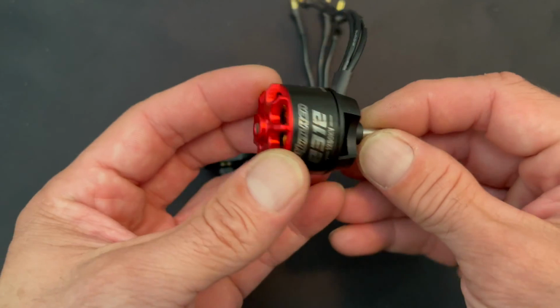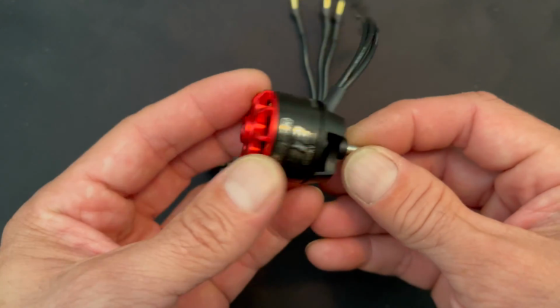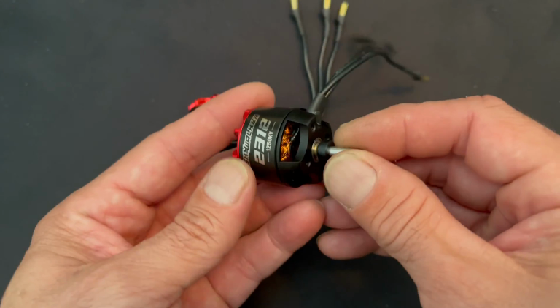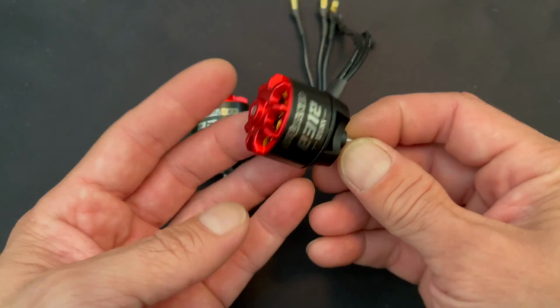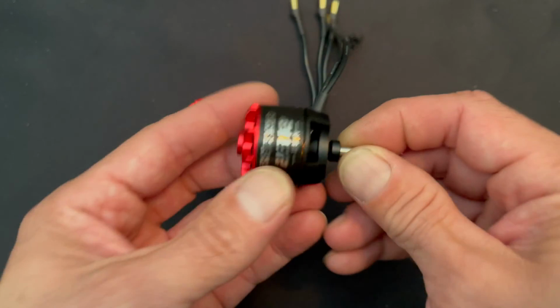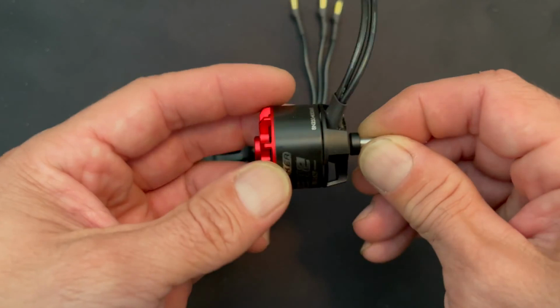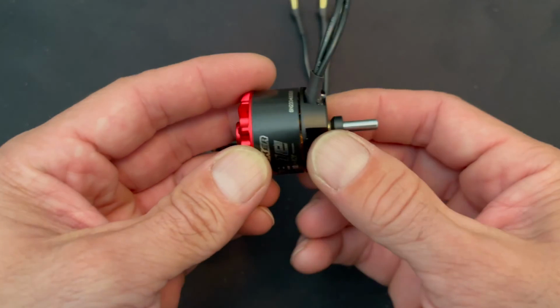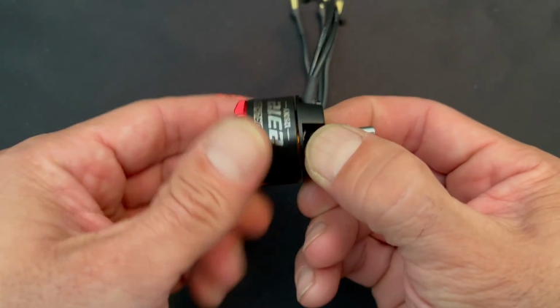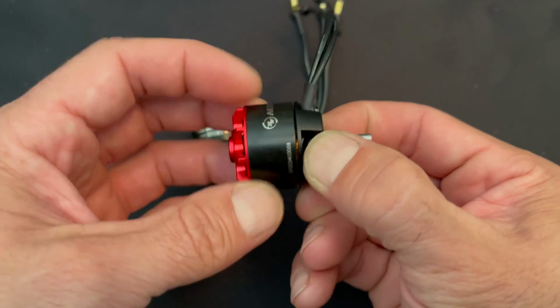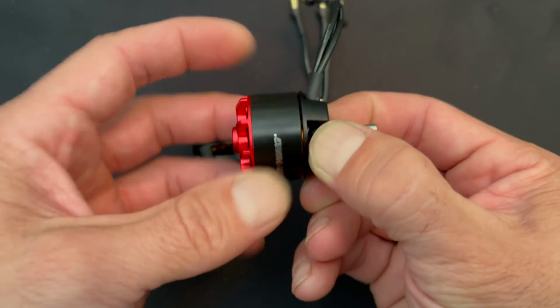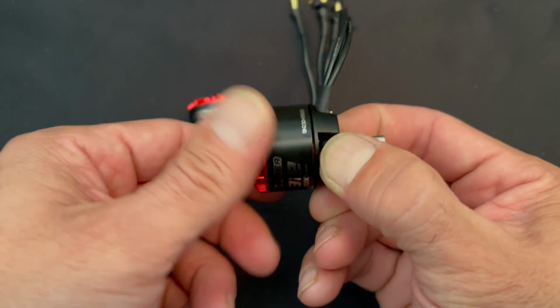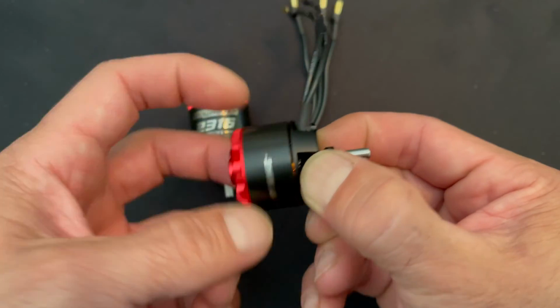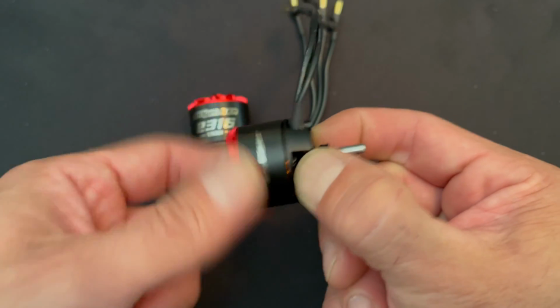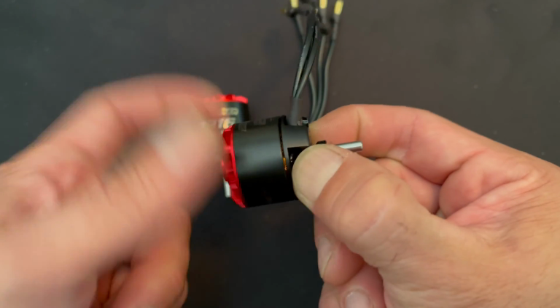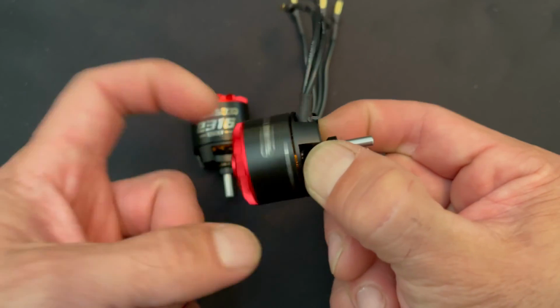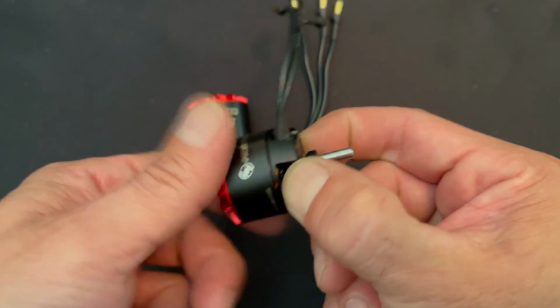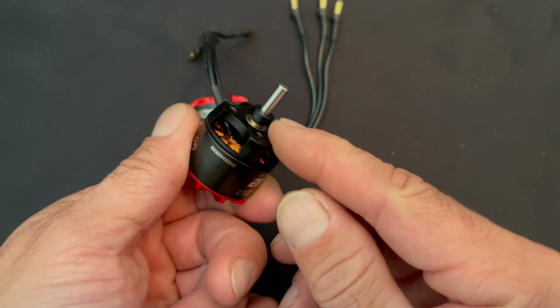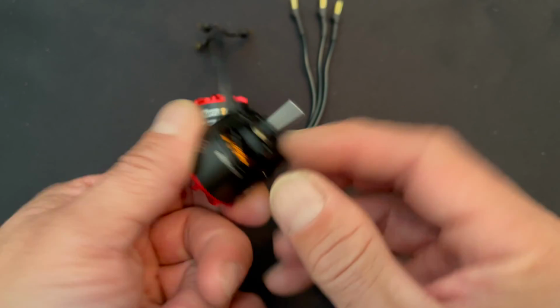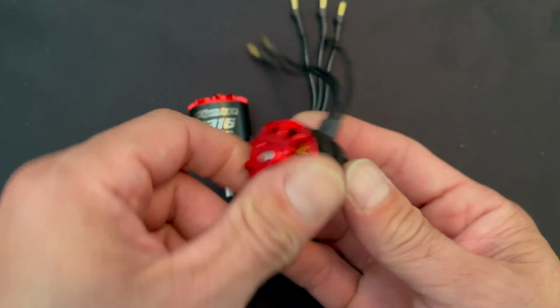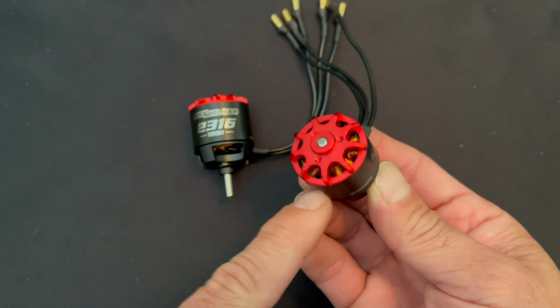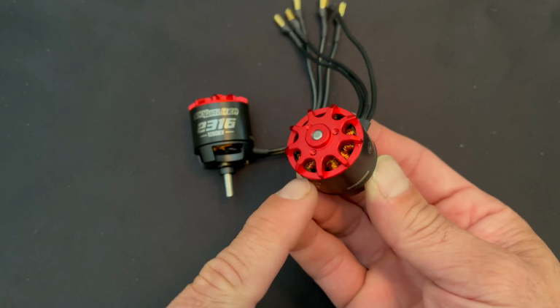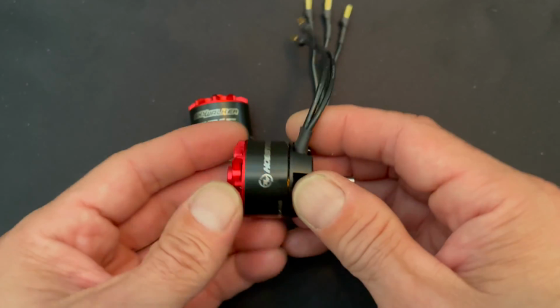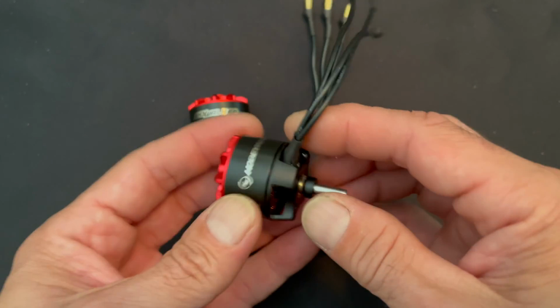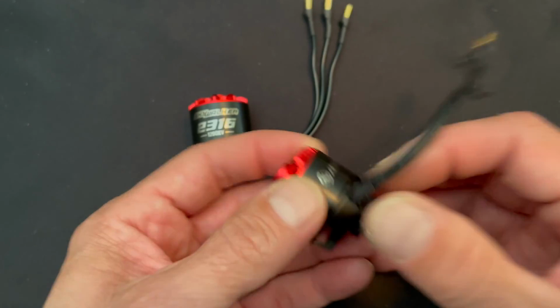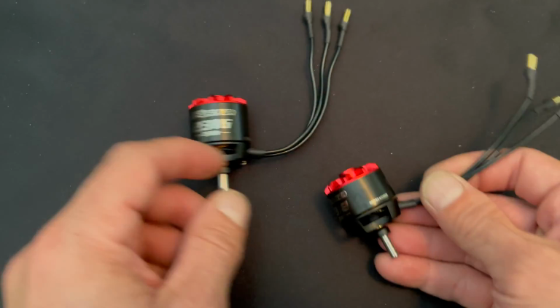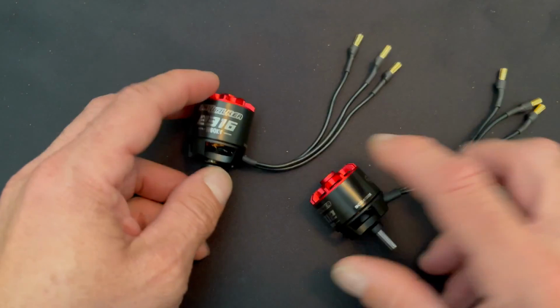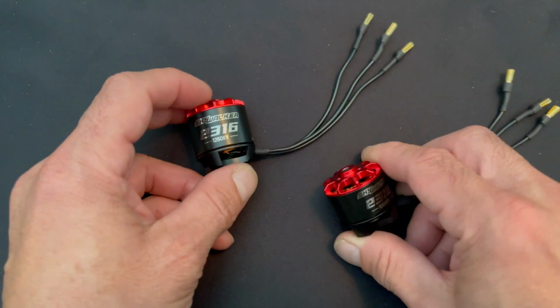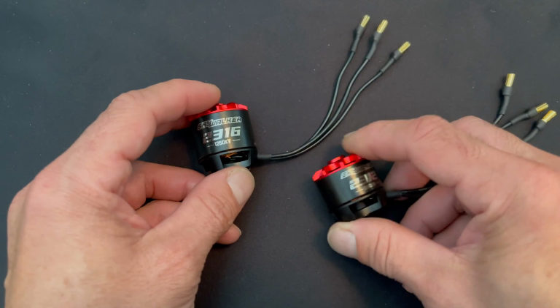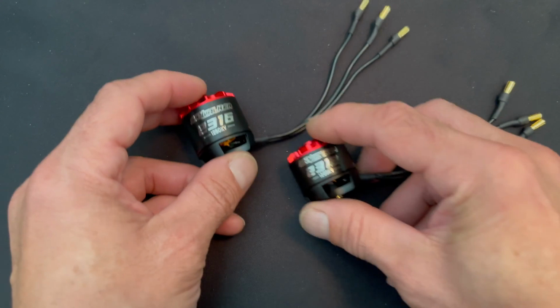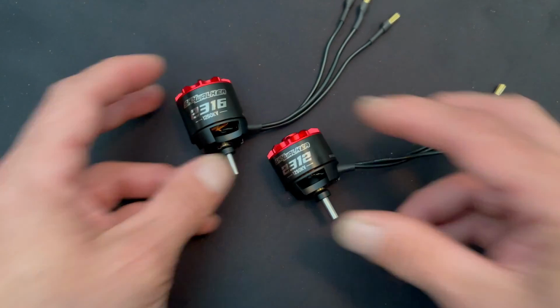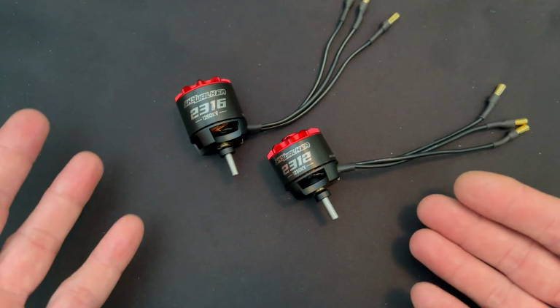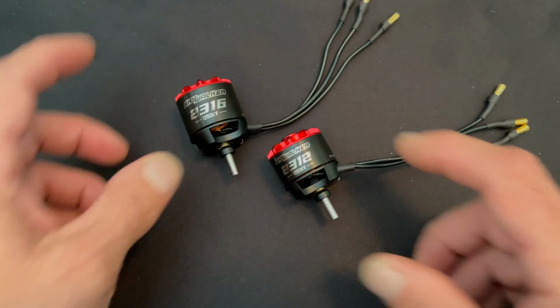In case you did not know, outrunner means that the can itself does the spinning and the shaft comes out that end, or they come with prop adapters to do regular props. There are going to be three different versions of these motors.